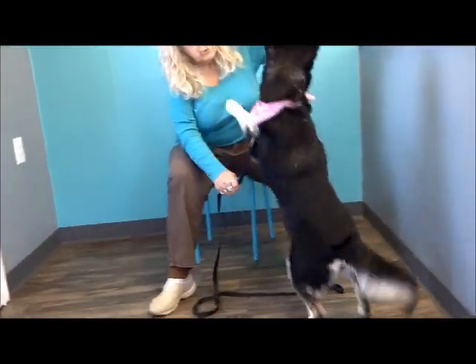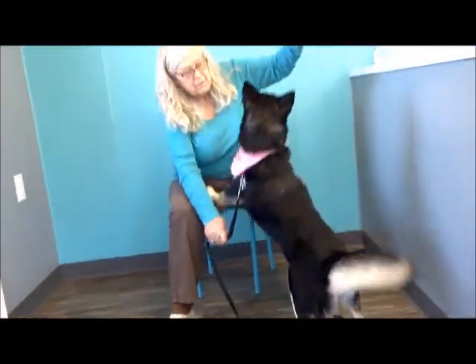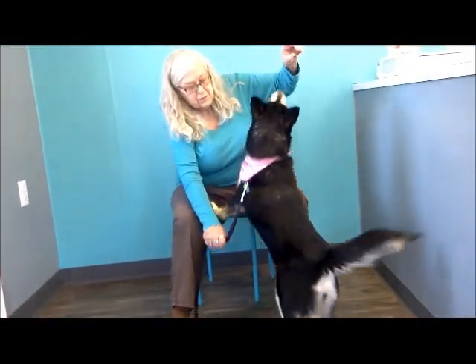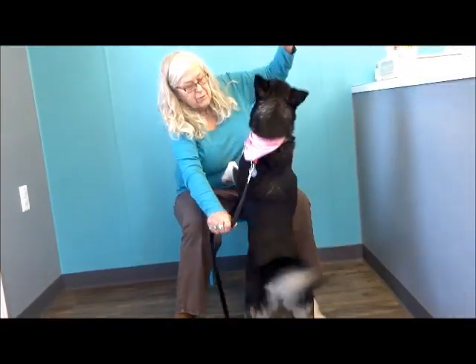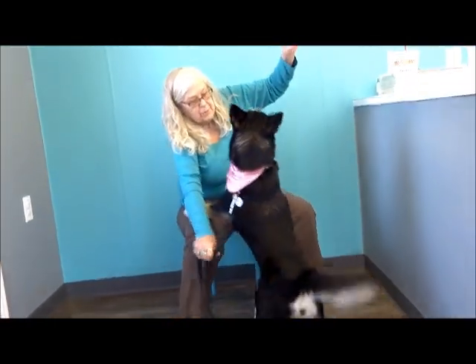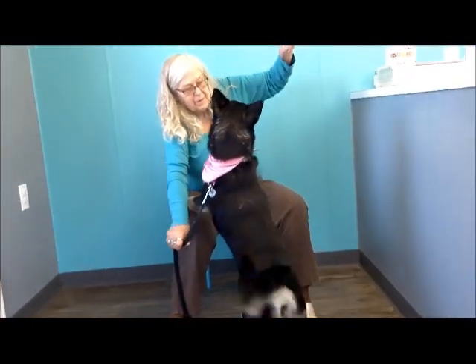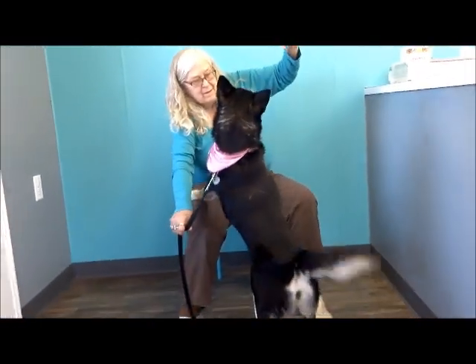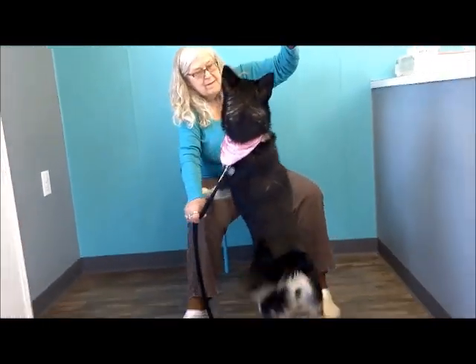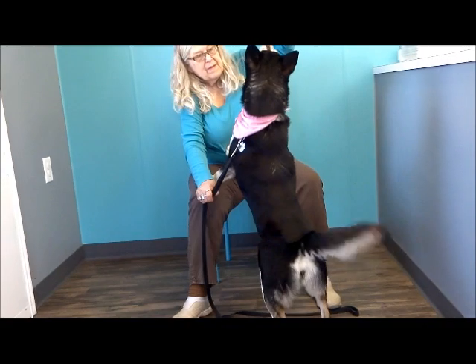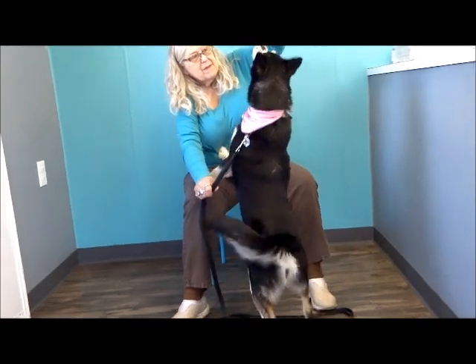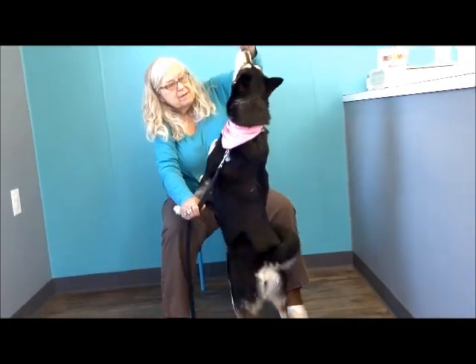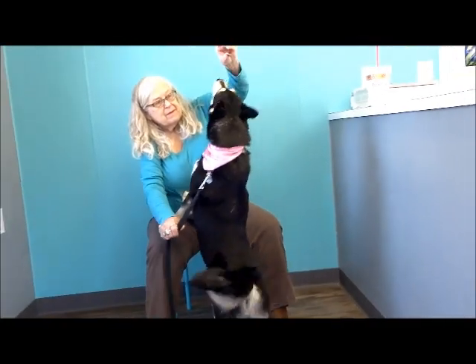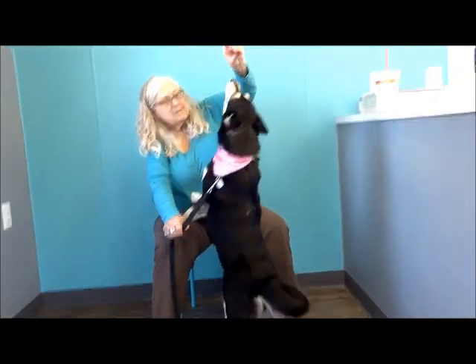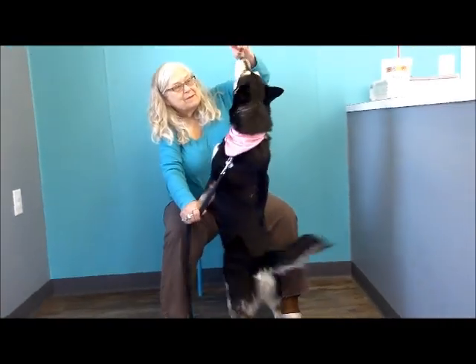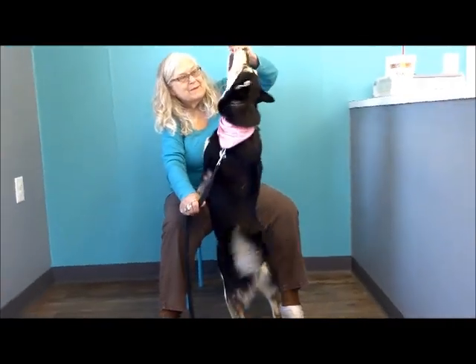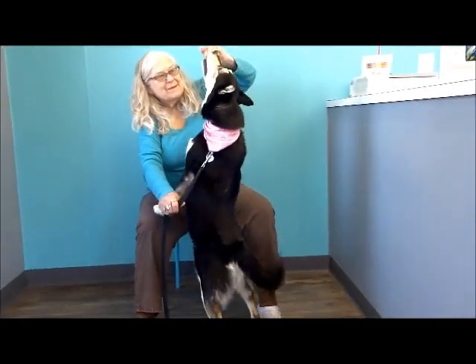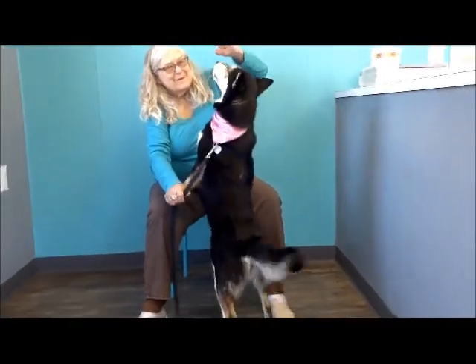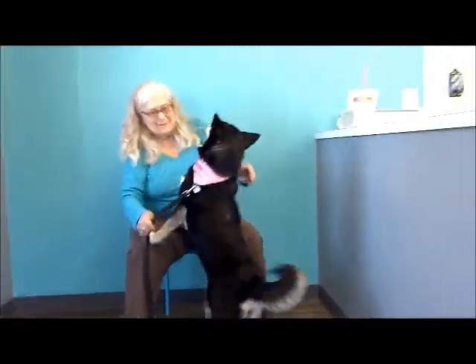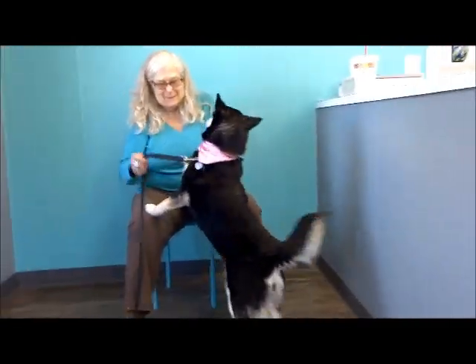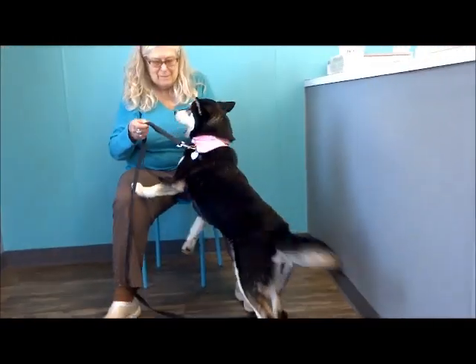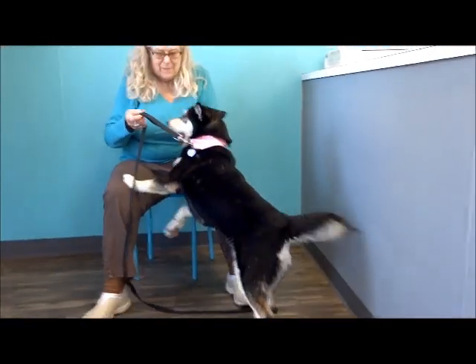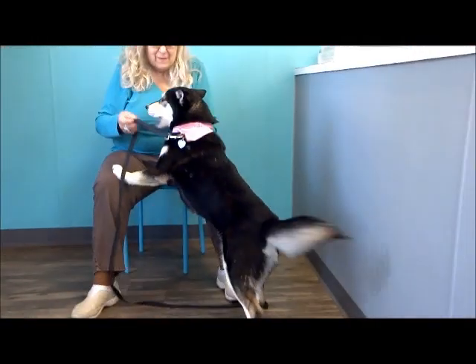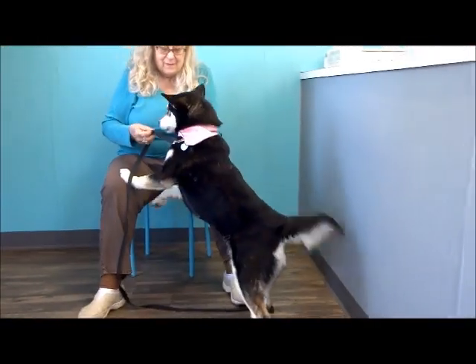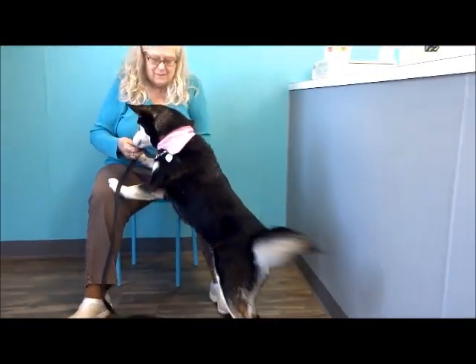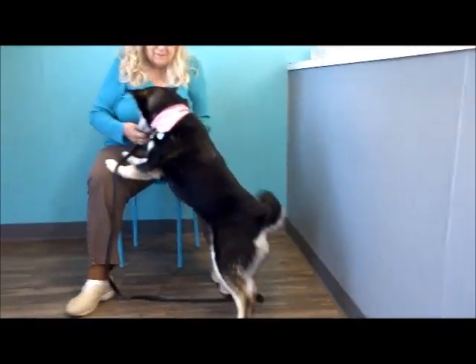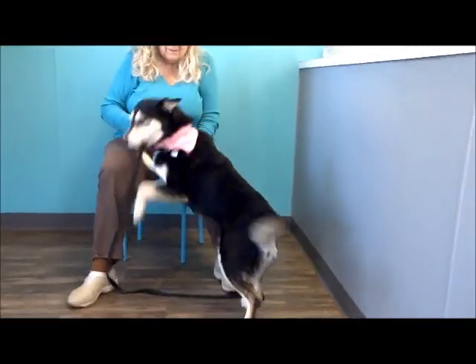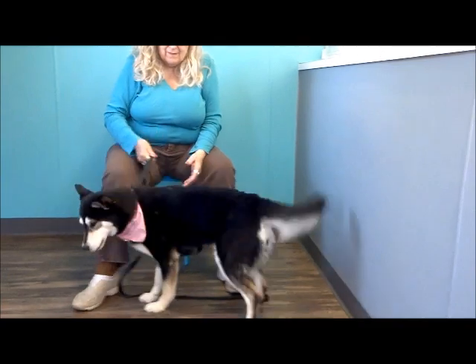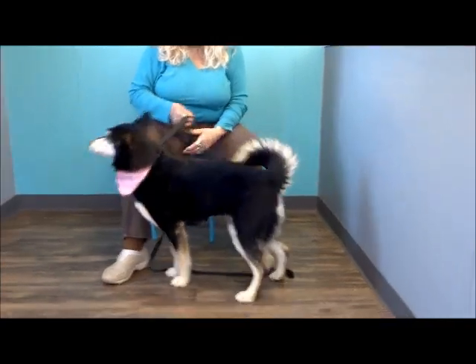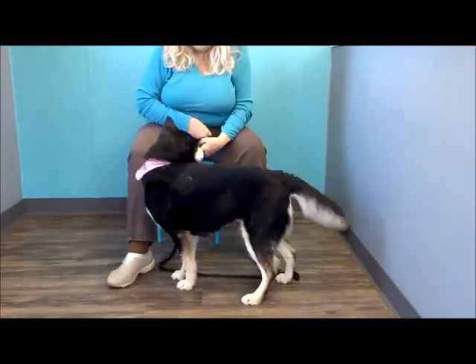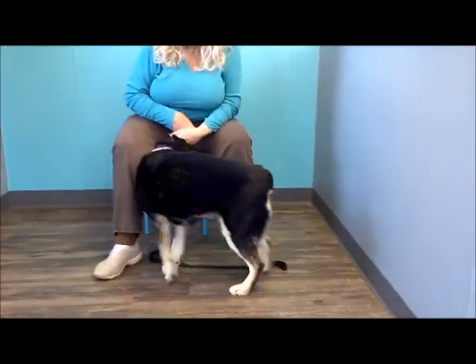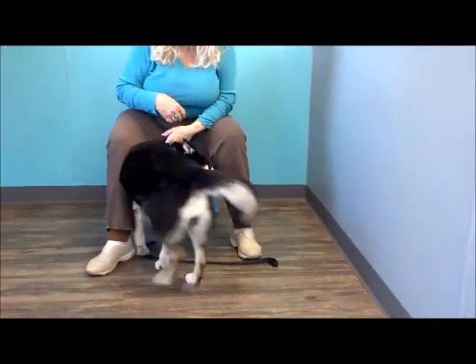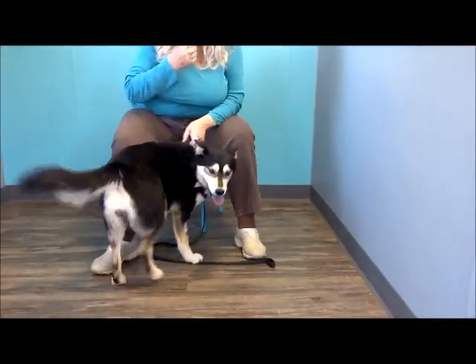No, no — you have to be ready for it. Look at that tail though — she doesn't know. But that tail just does not stop.